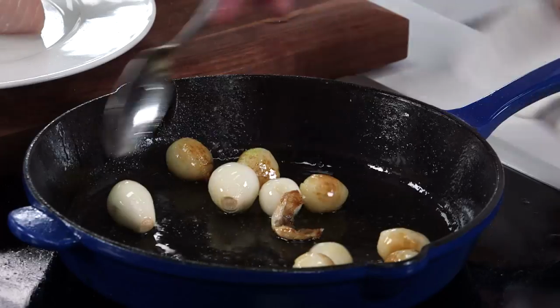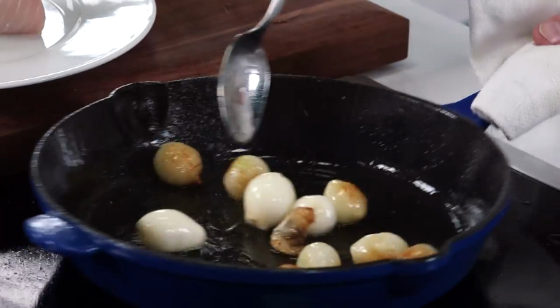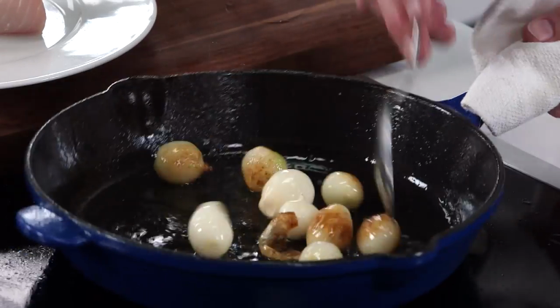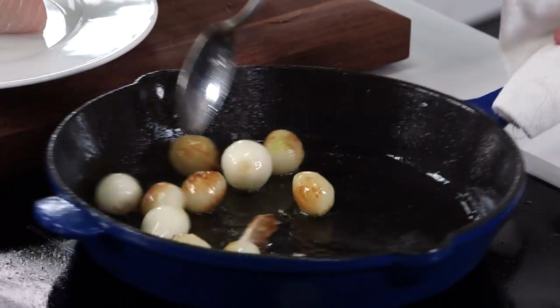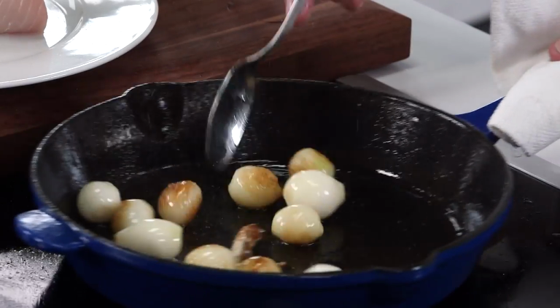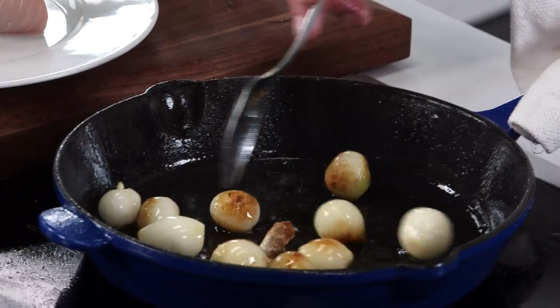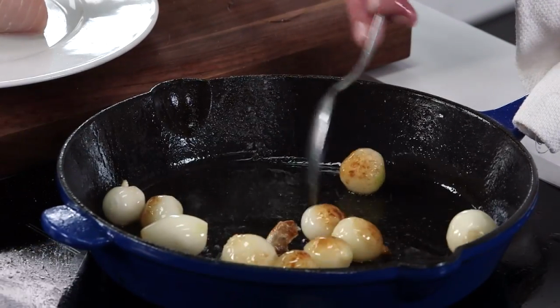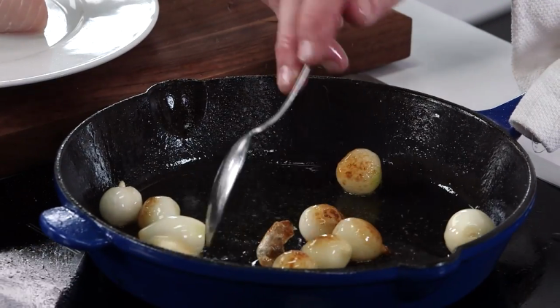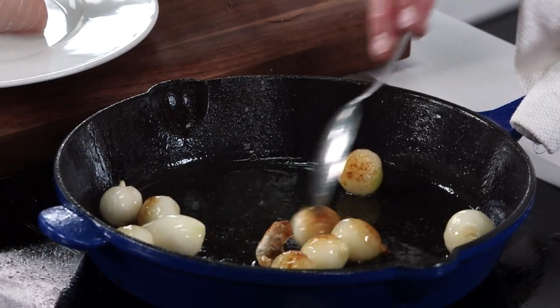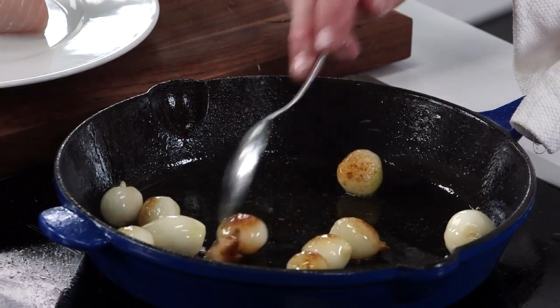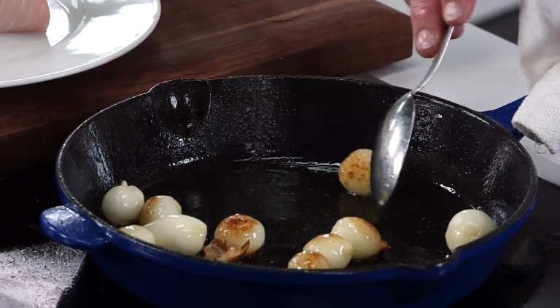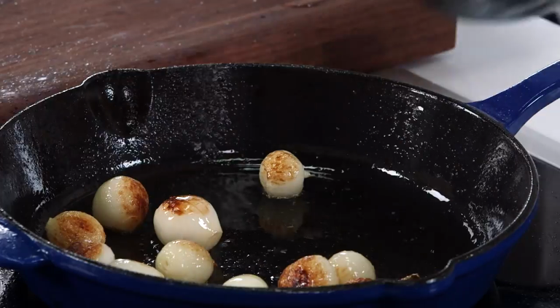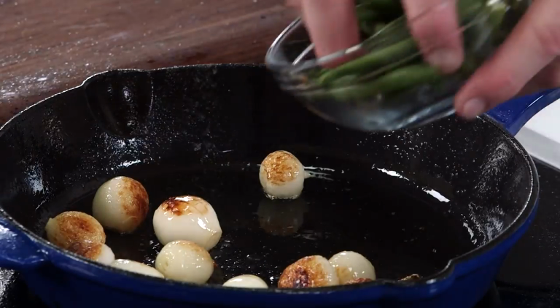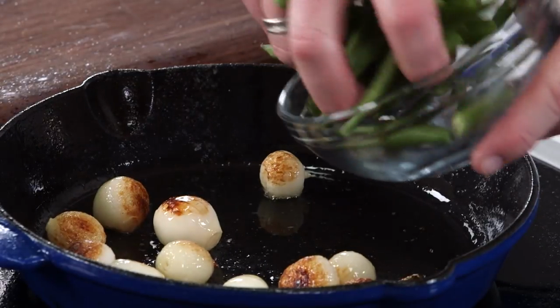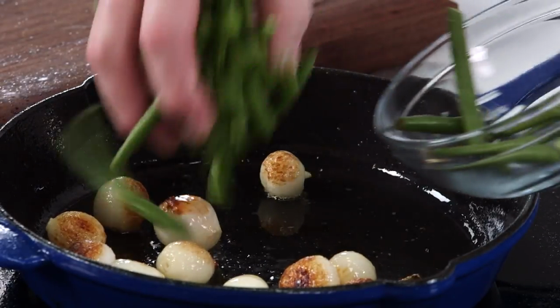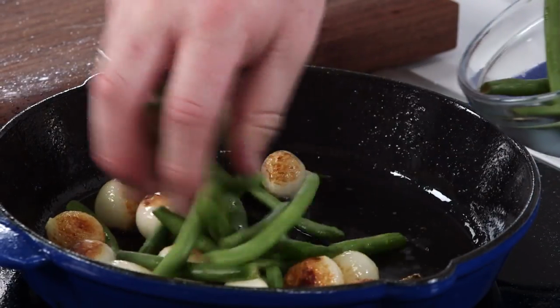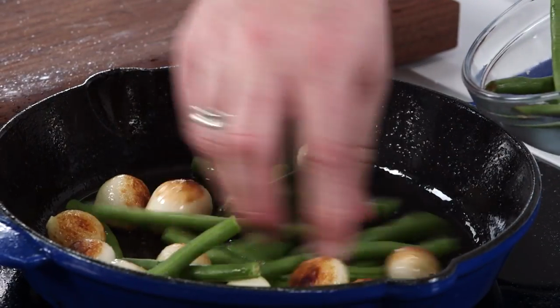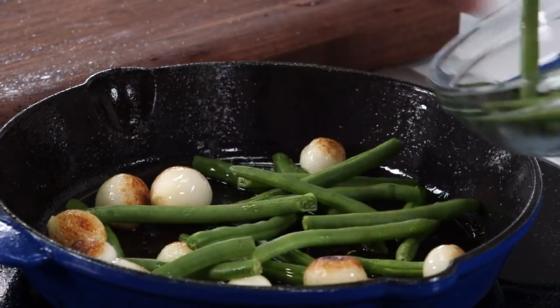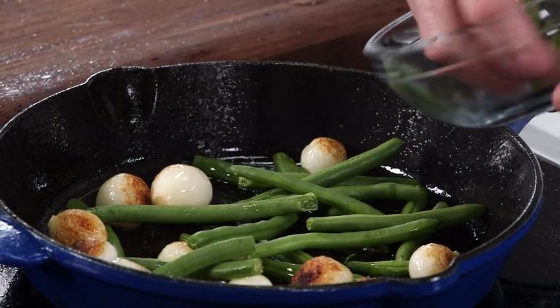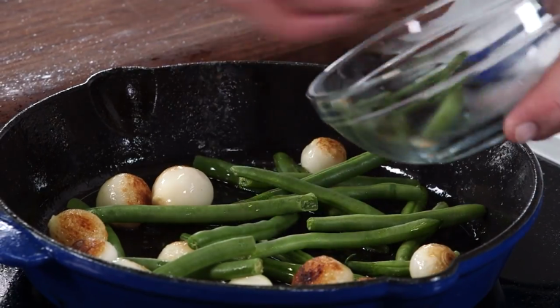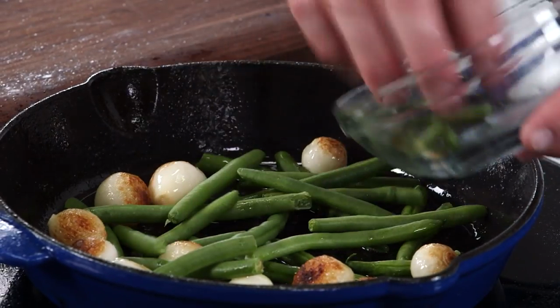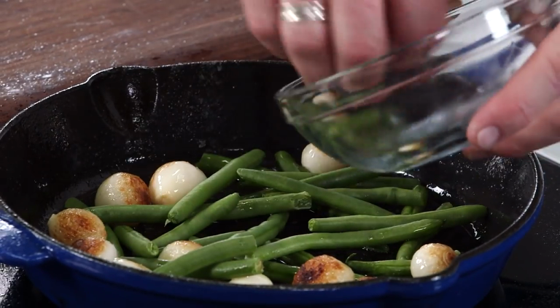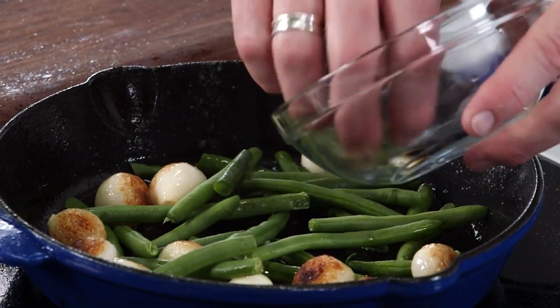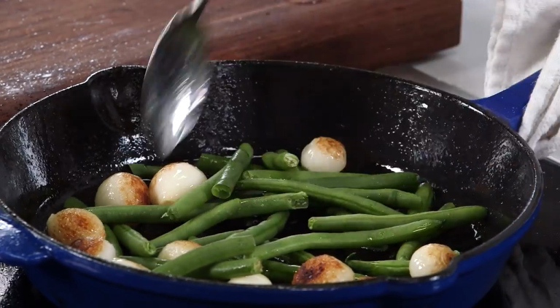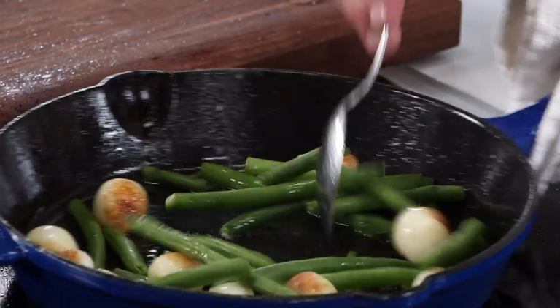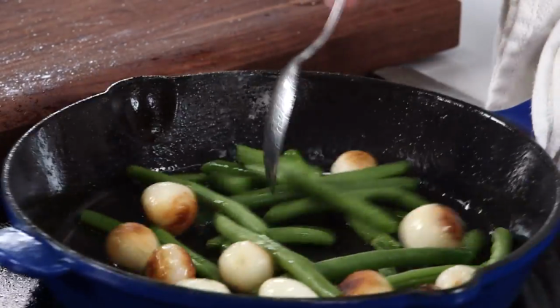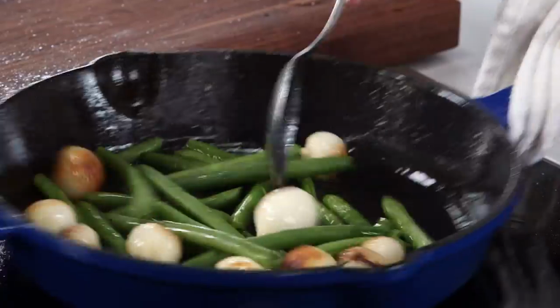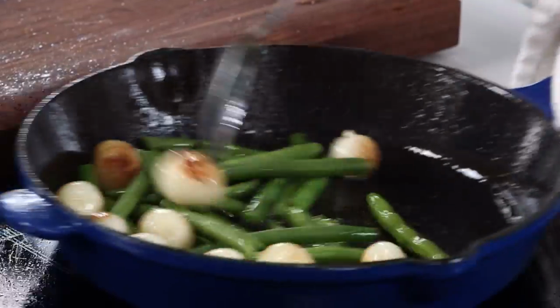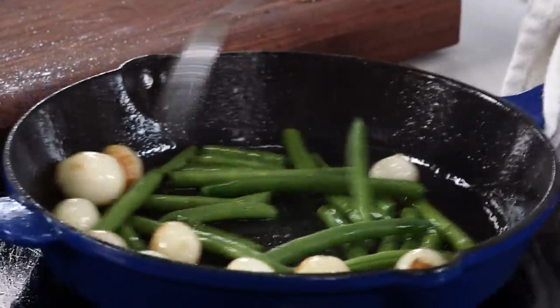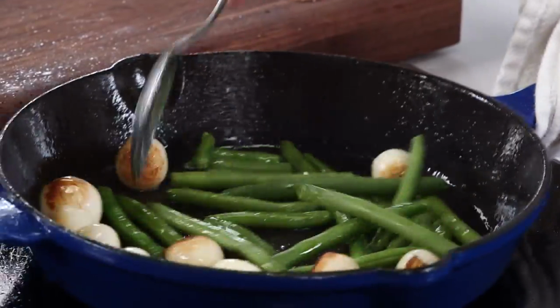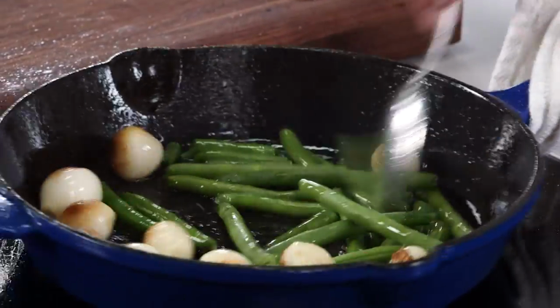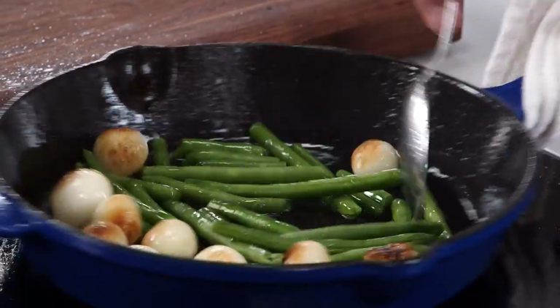Get to the farmers market, get to your local farmer, find some great vegetables, some great produce — could be carrots, maybe broccoli, cauliflower — anything is gonna go great underneath this wonderful fish.